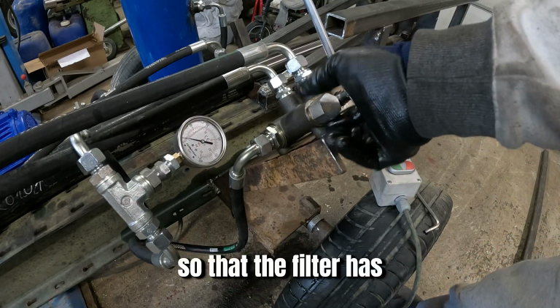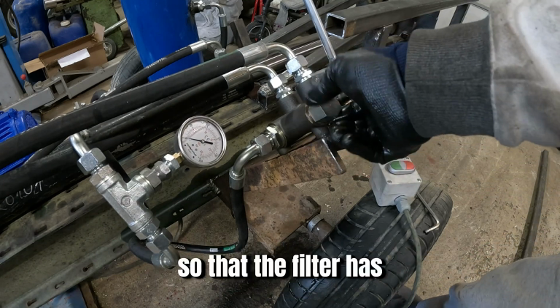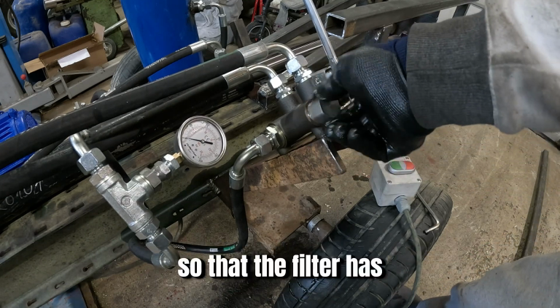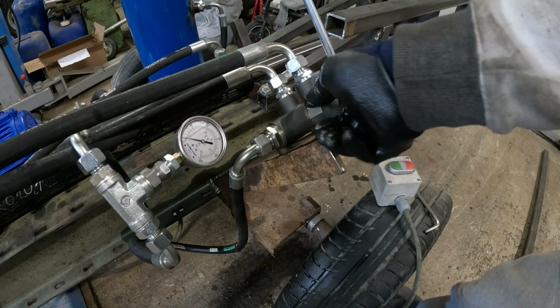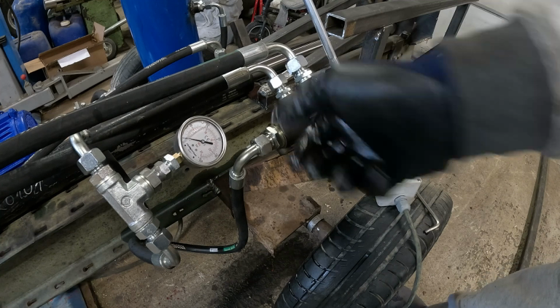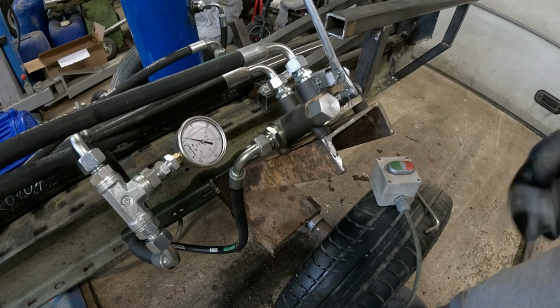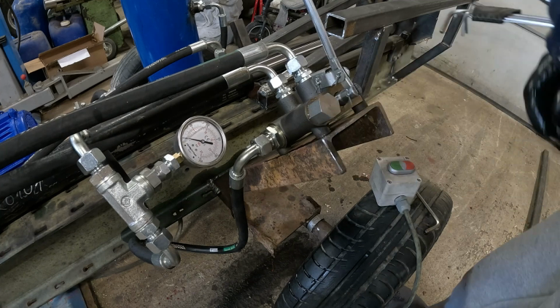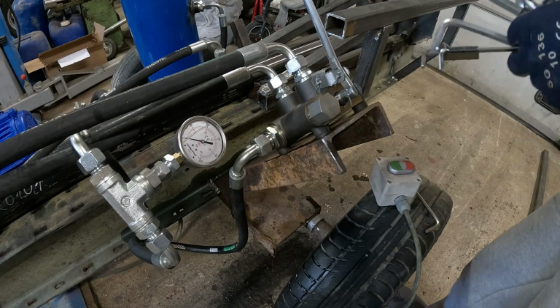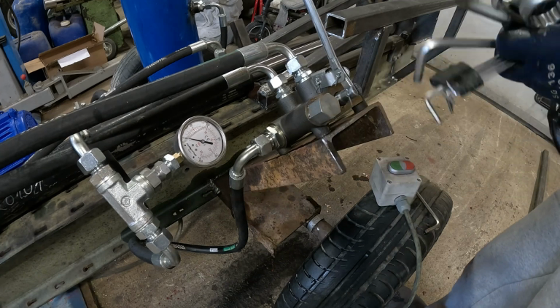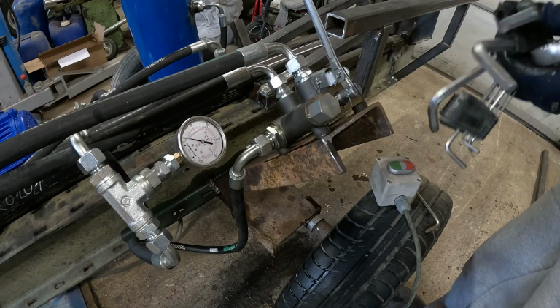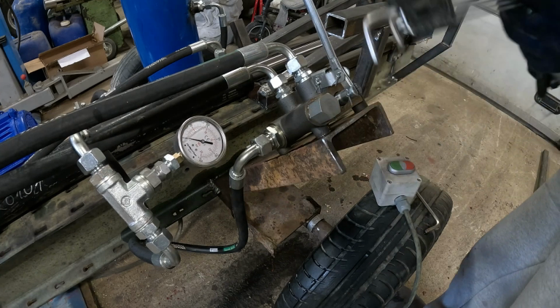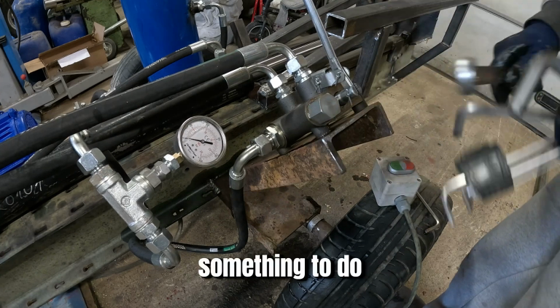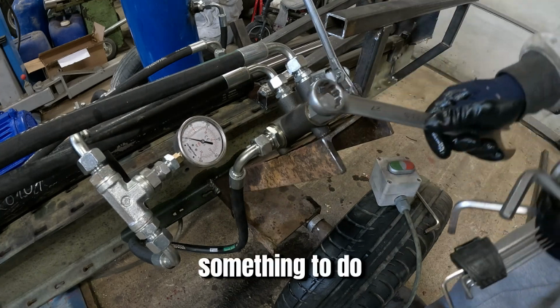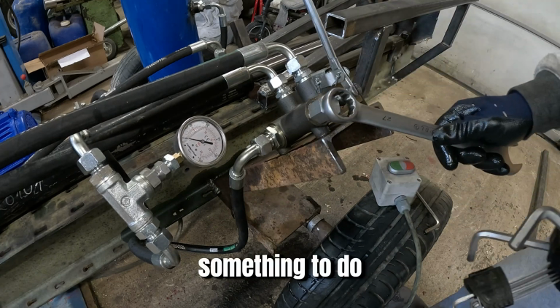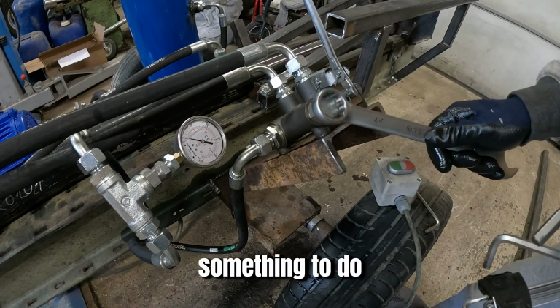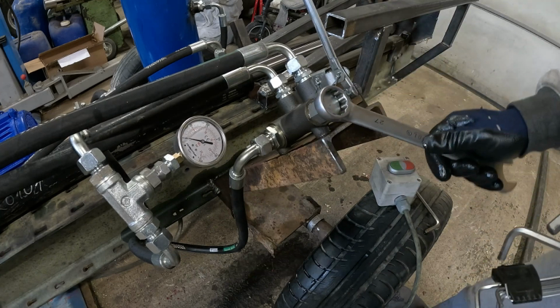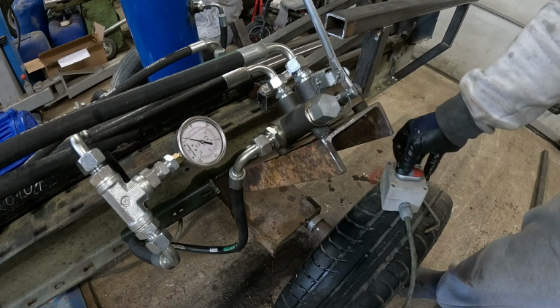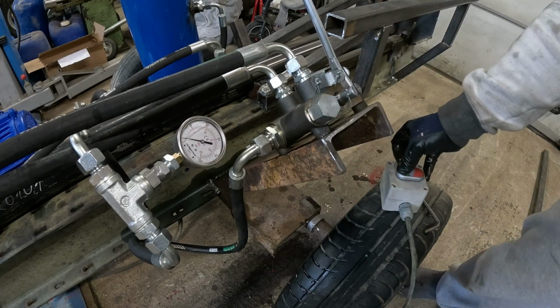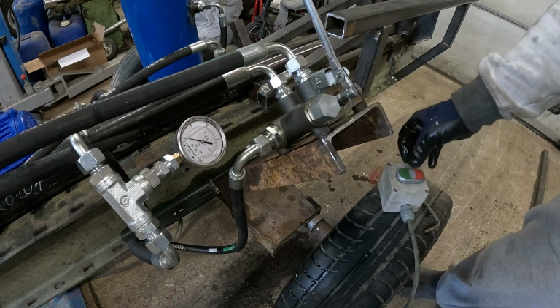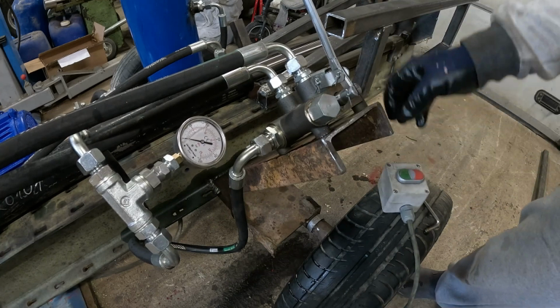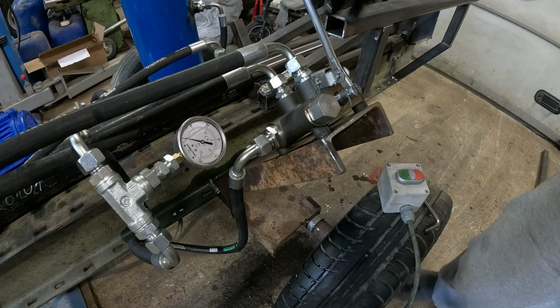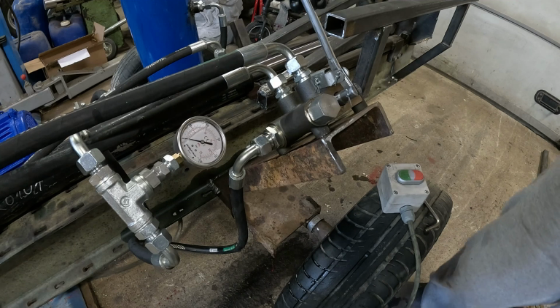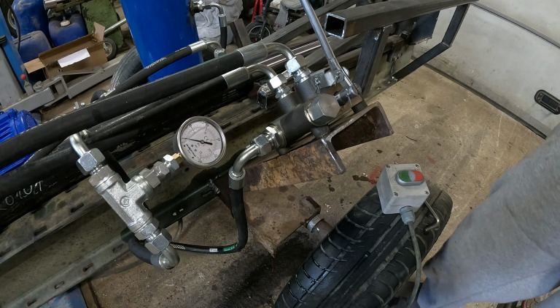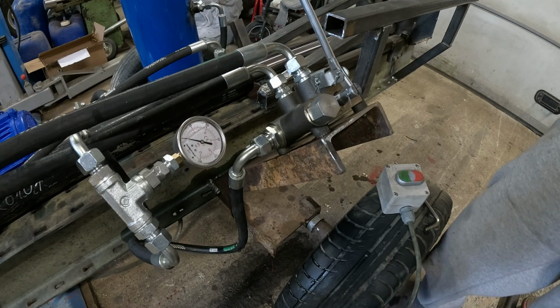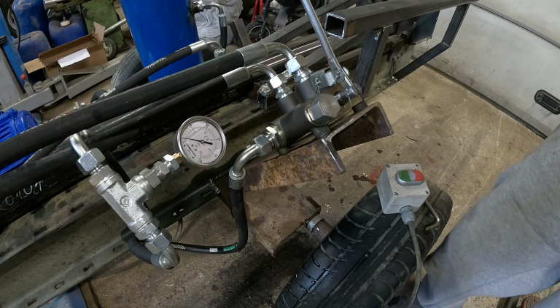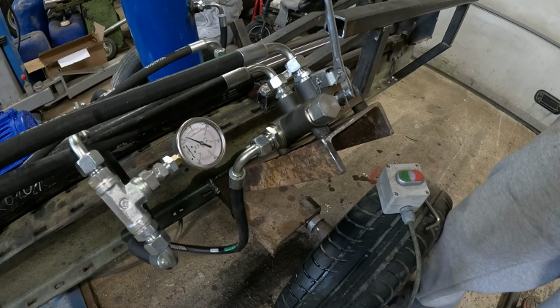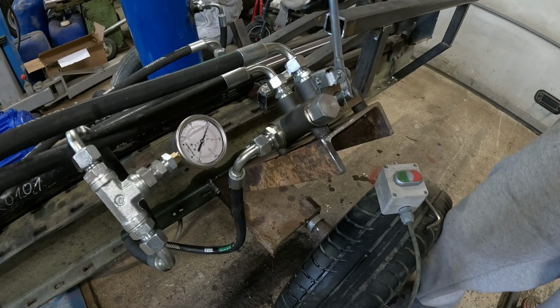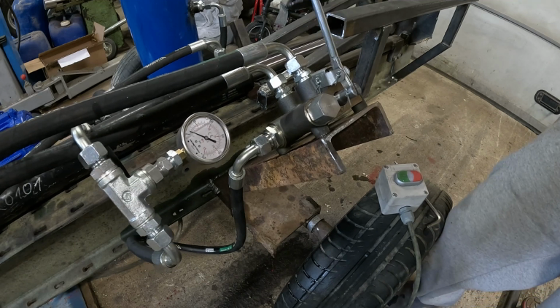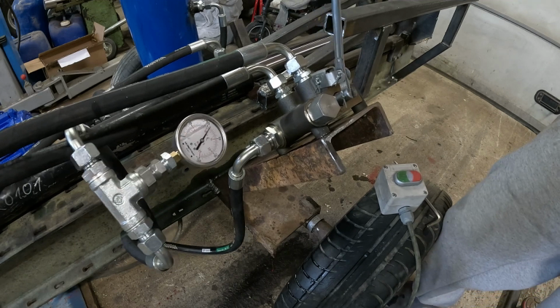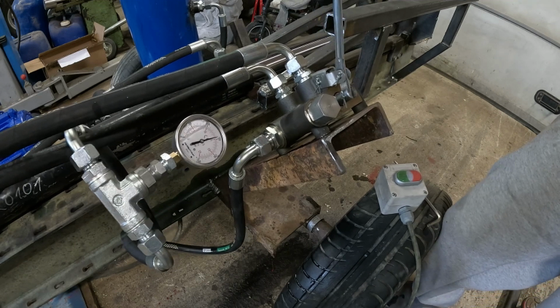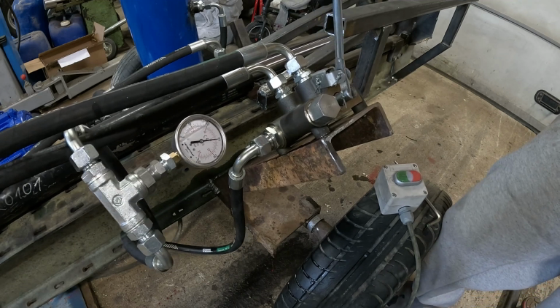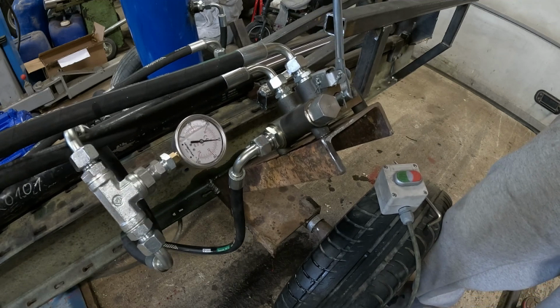You have to release the pressure before. A good tip: if there's some dirt in your Hinolex, the filter has something to do.